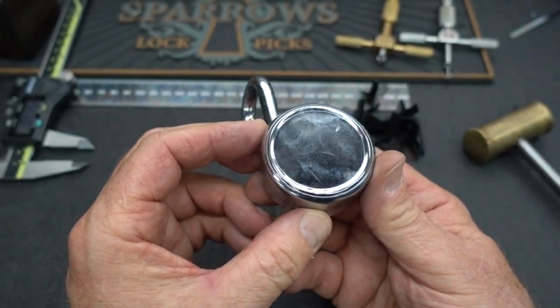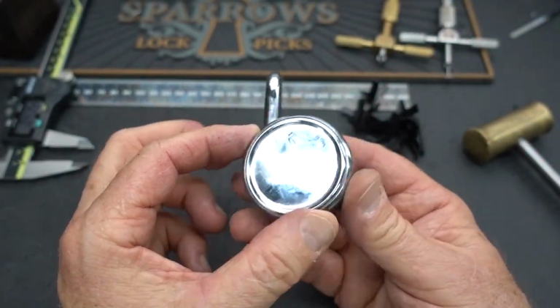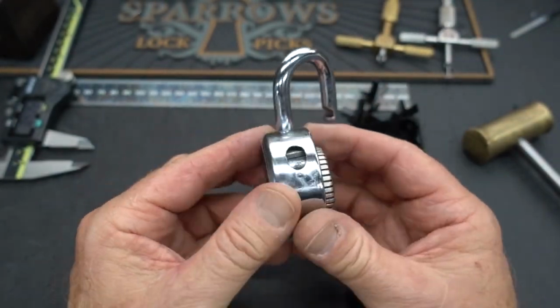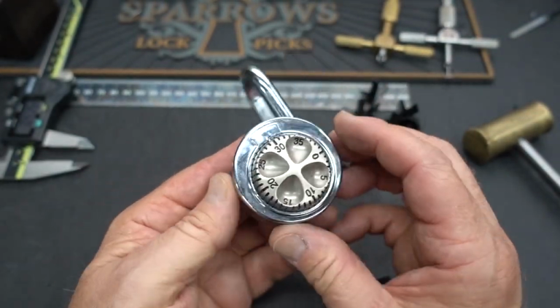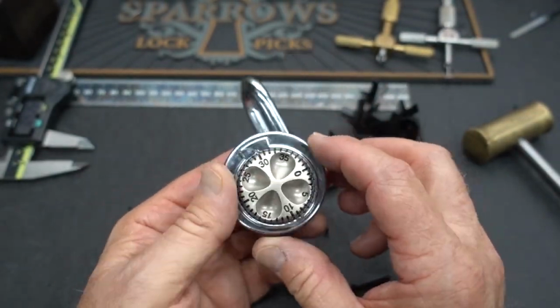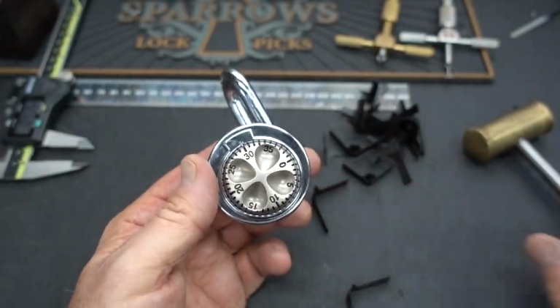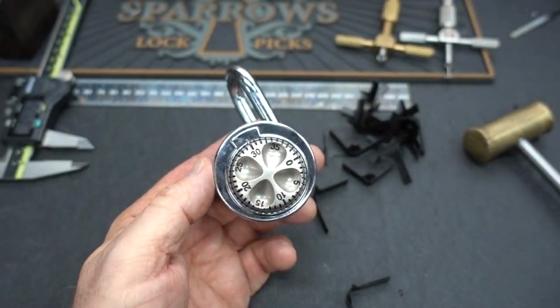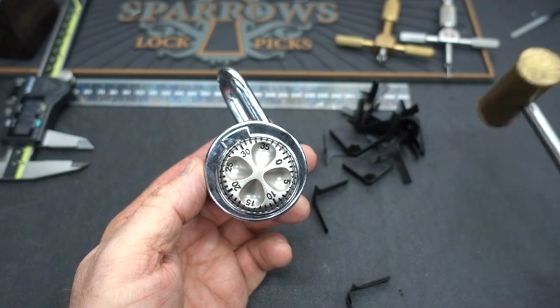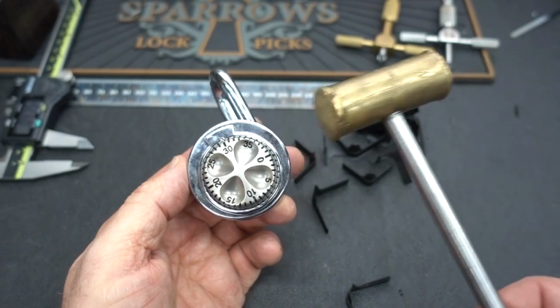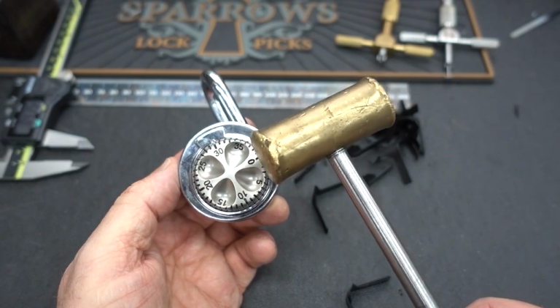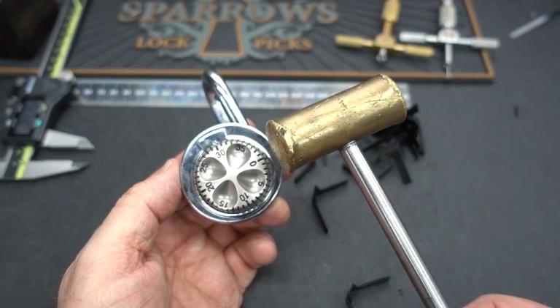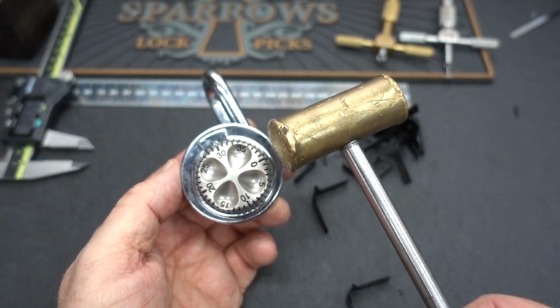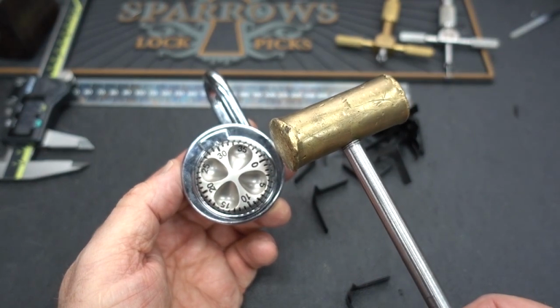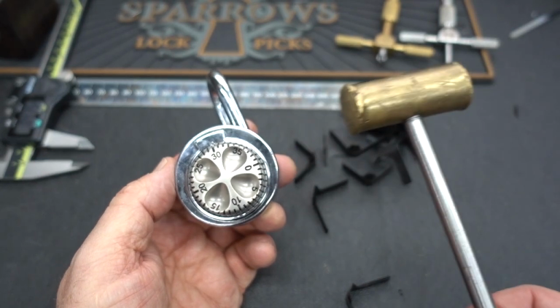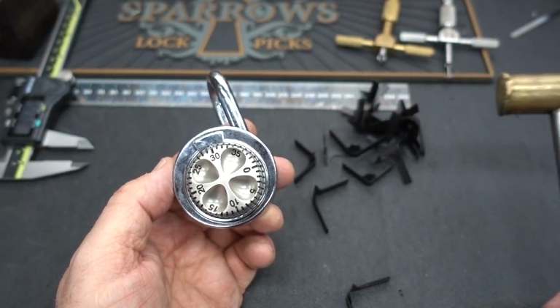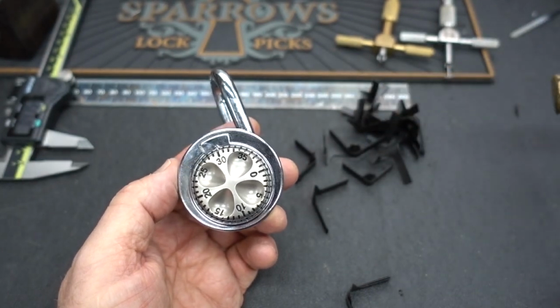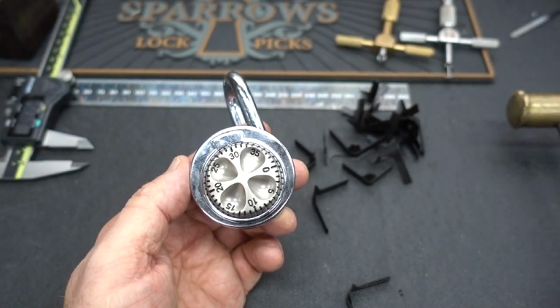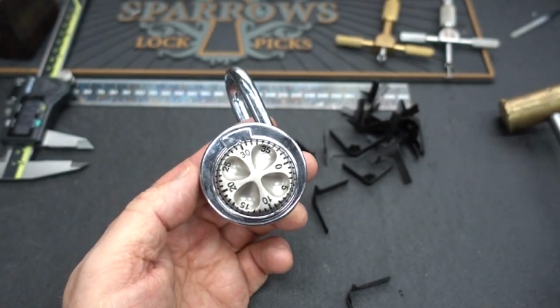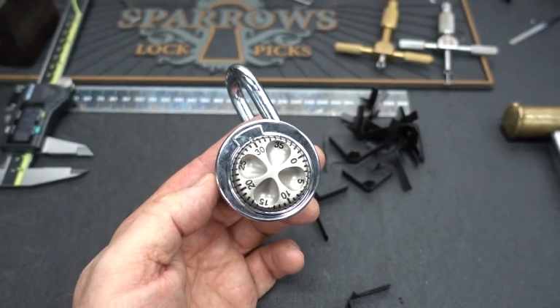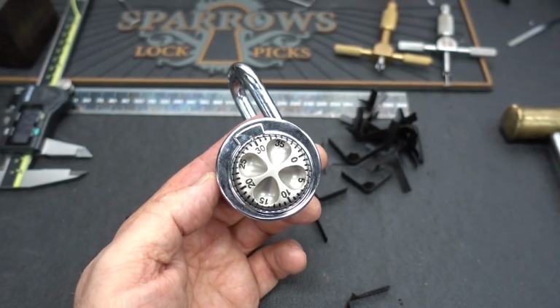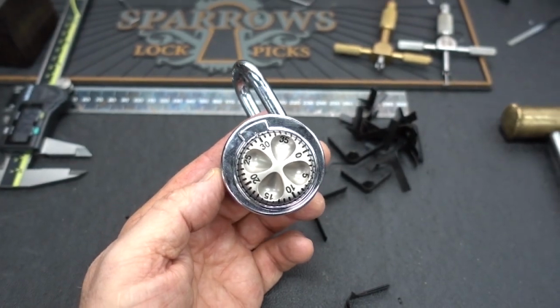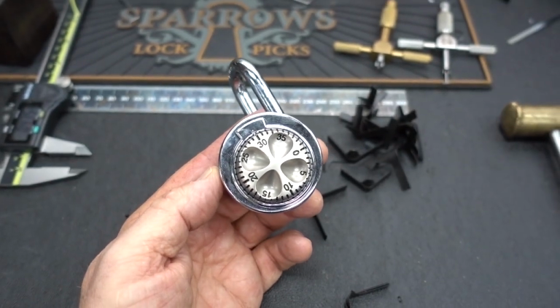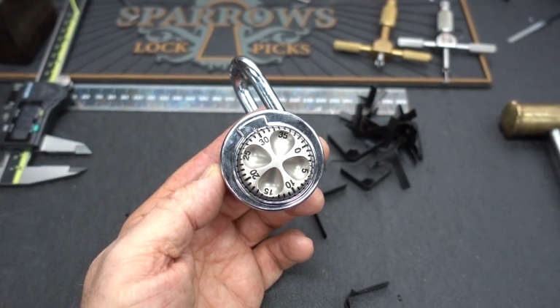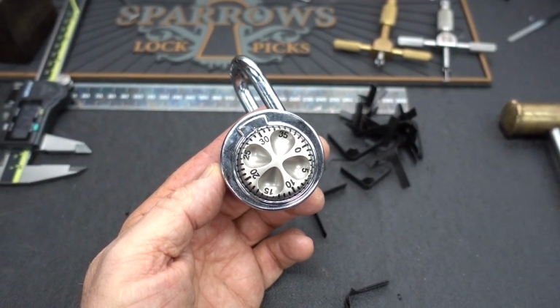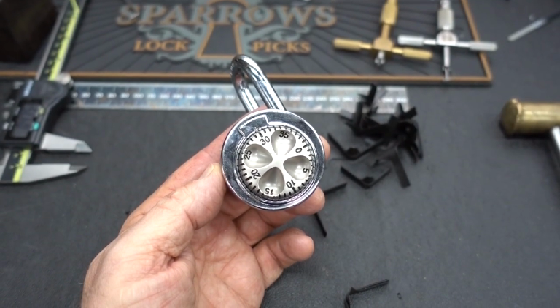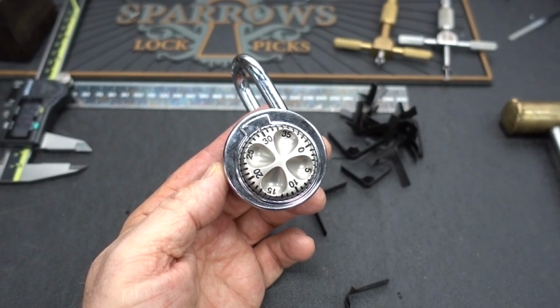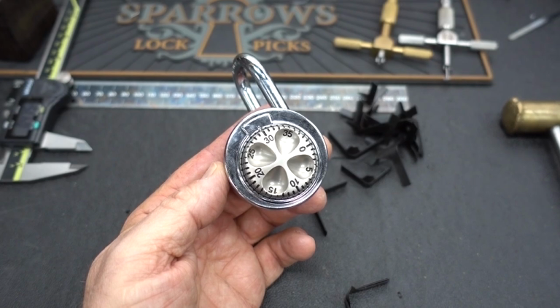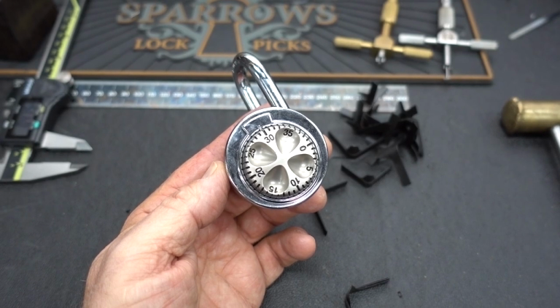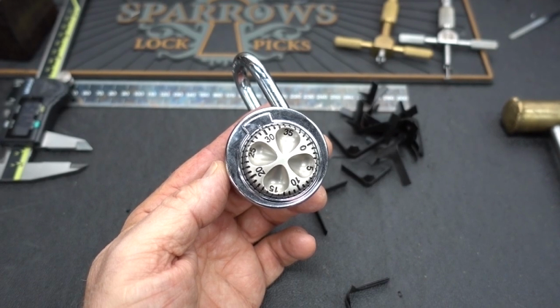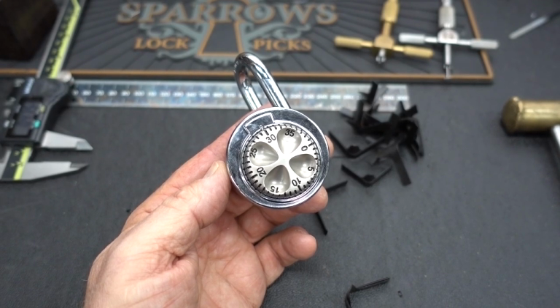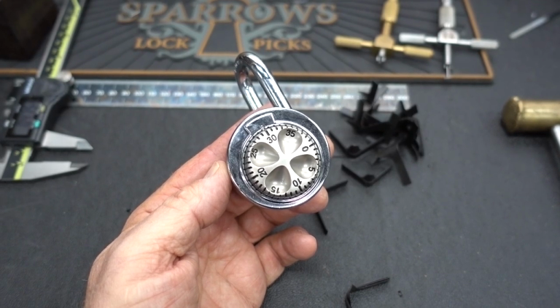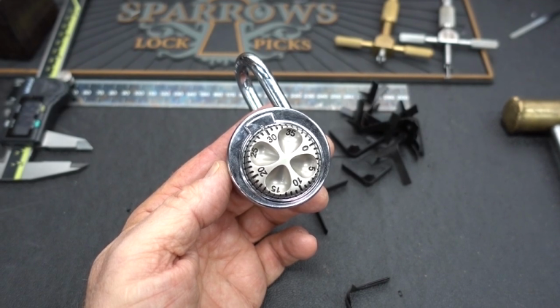They're pretty junky locks. All you need is one of these and some shims. Appreciate your time. Stay safe, stay legal. Mike, thanks for the lock.